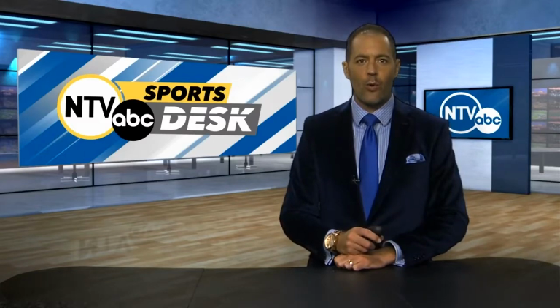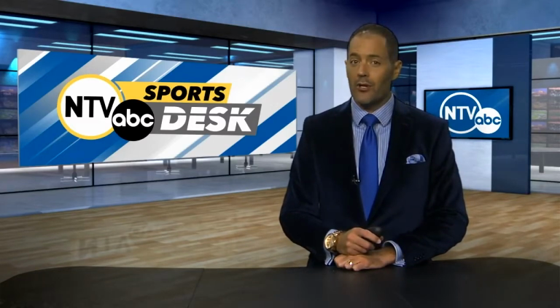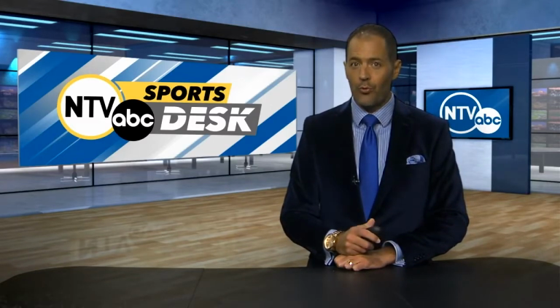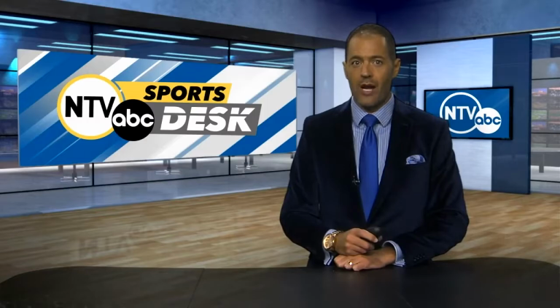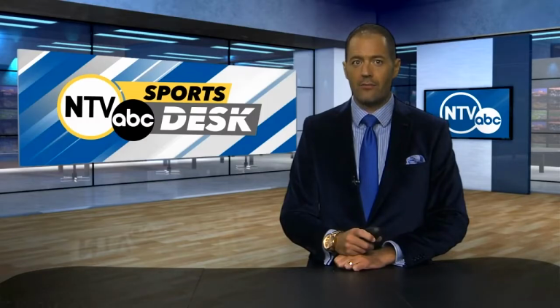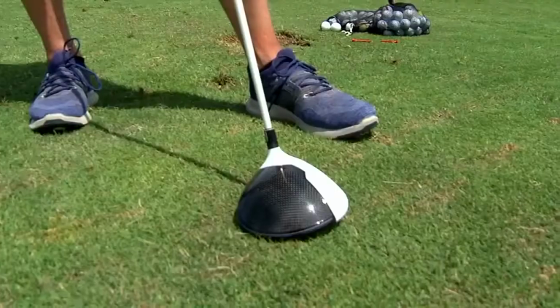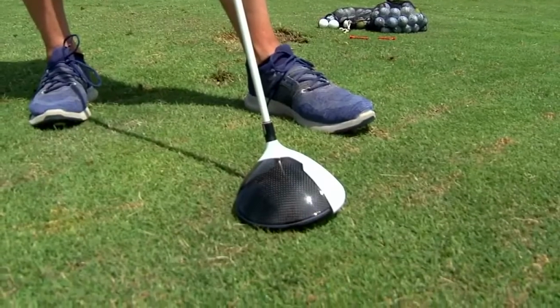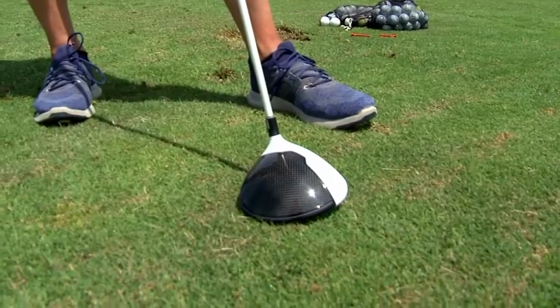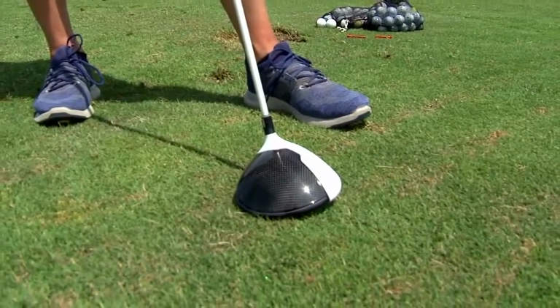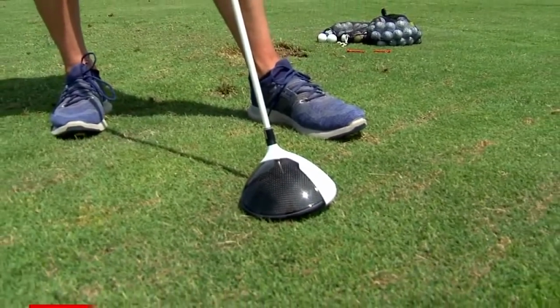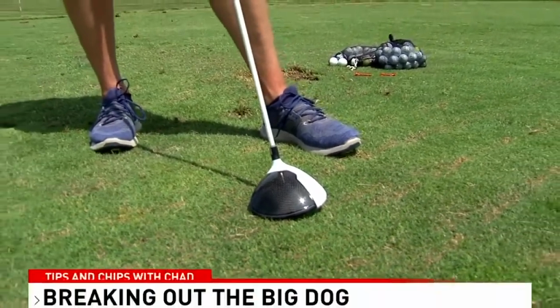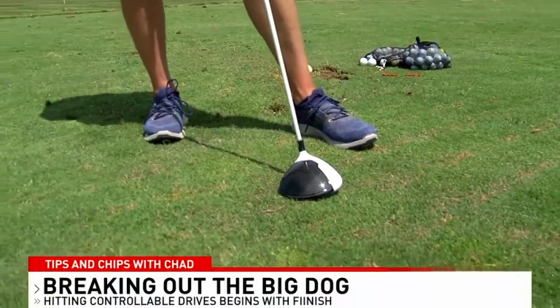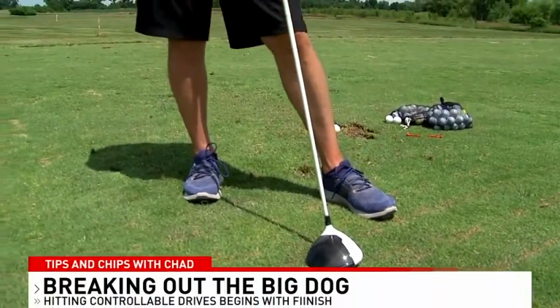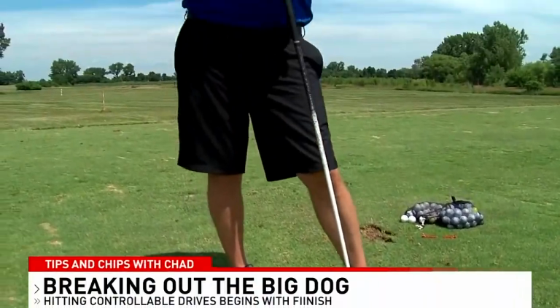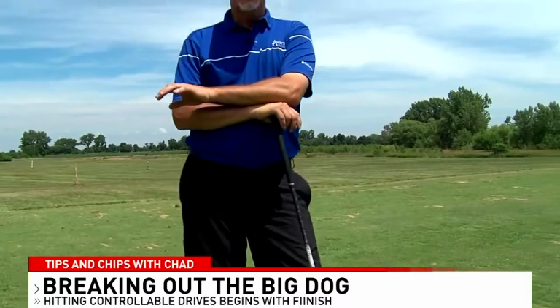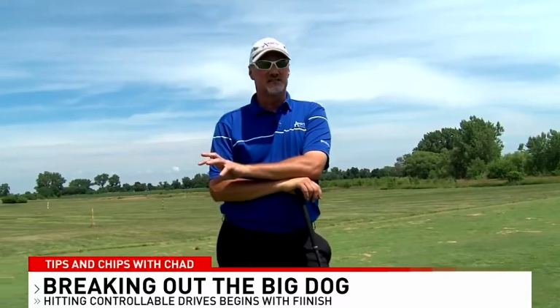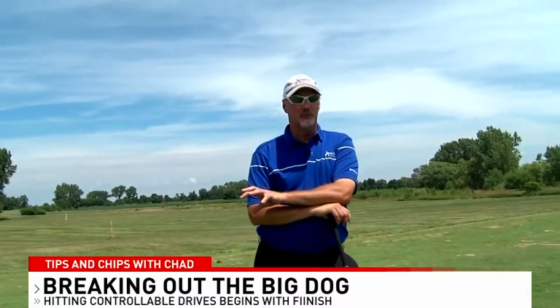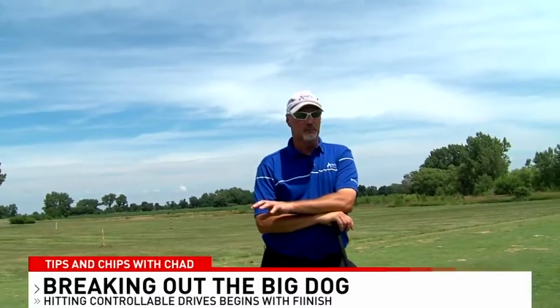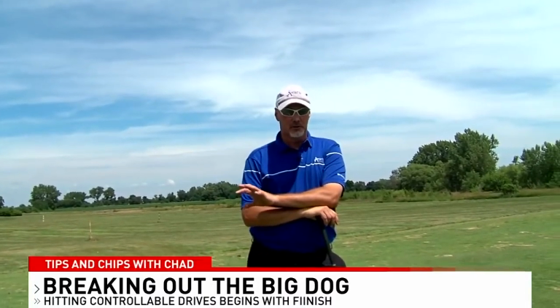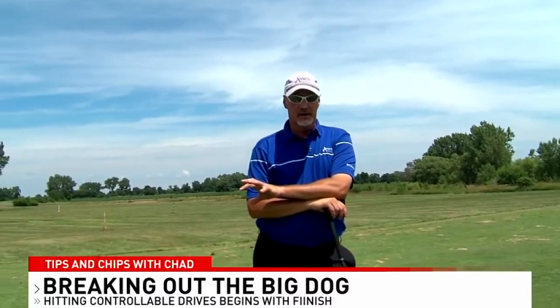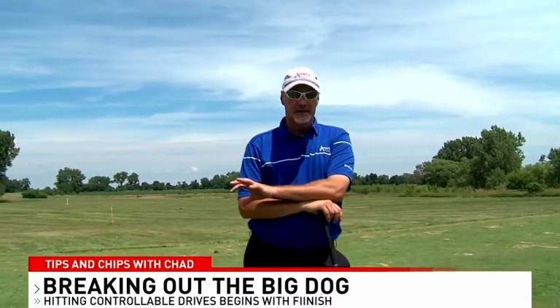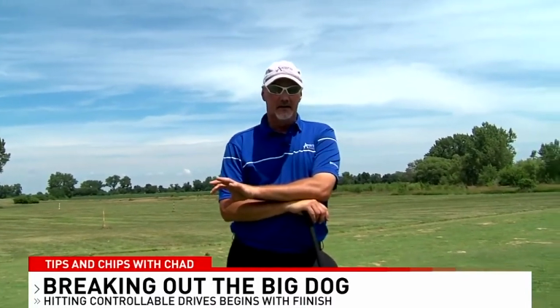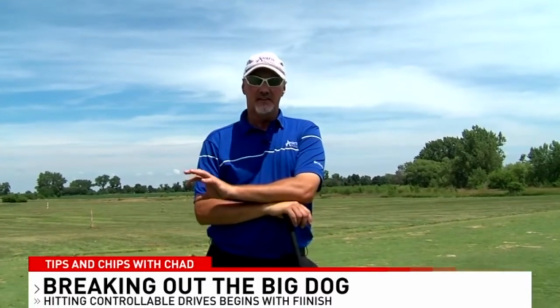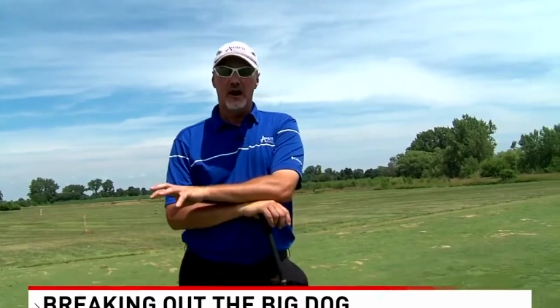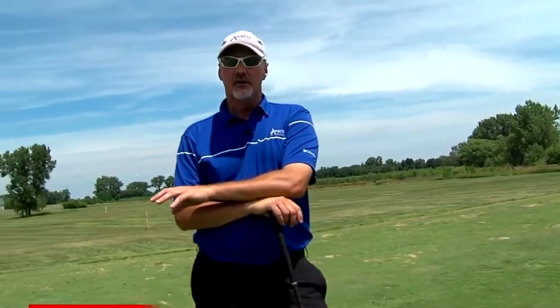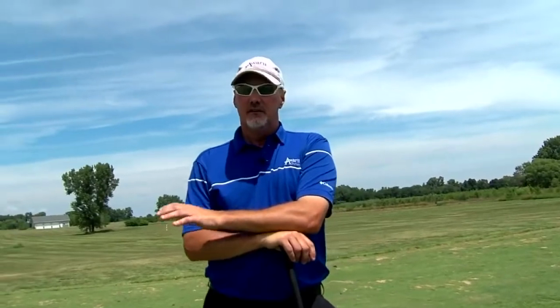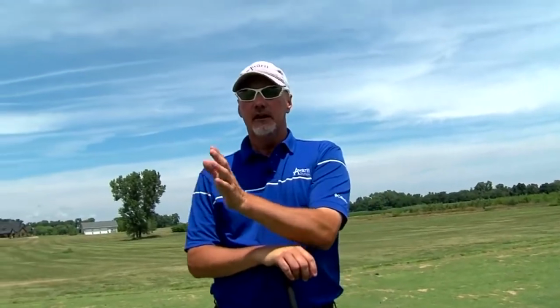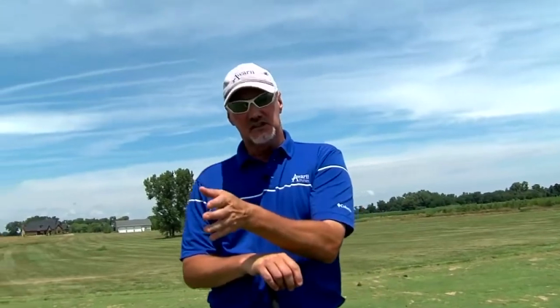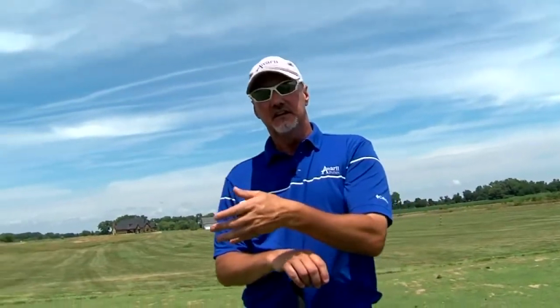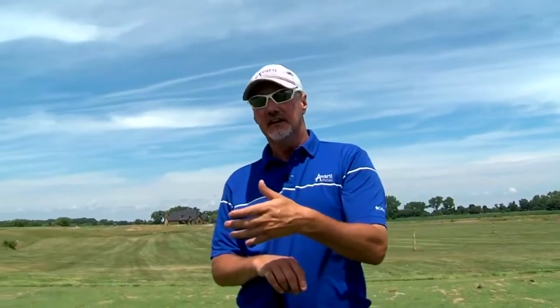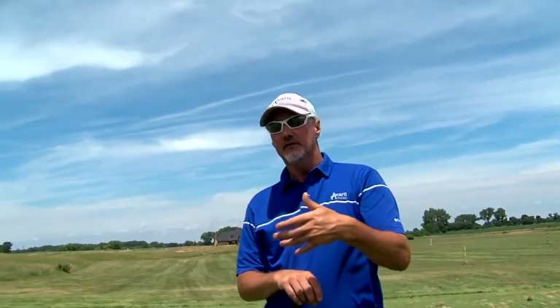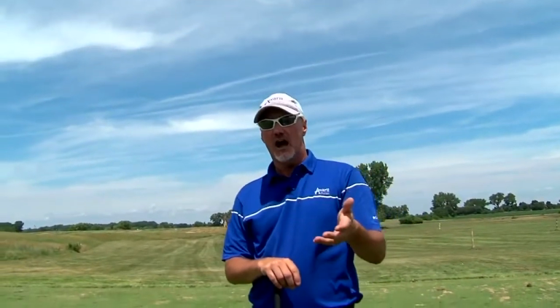we work on controlling the driver. So as you can see, I got the big dog here. I see this a lot with people that are playing — when they hit the driver, they're very inconsistent in their shots.